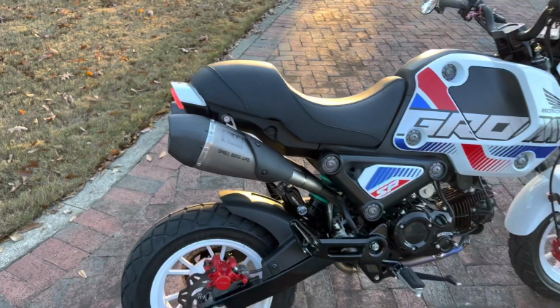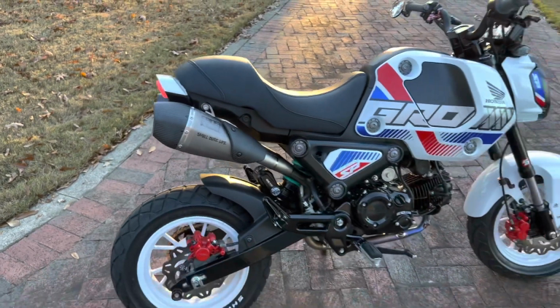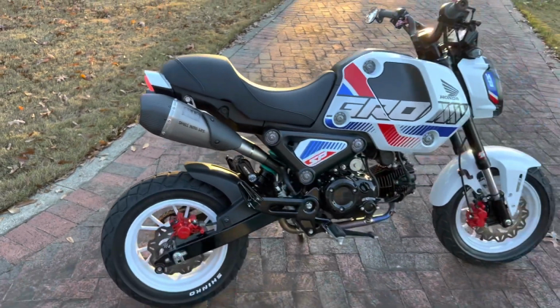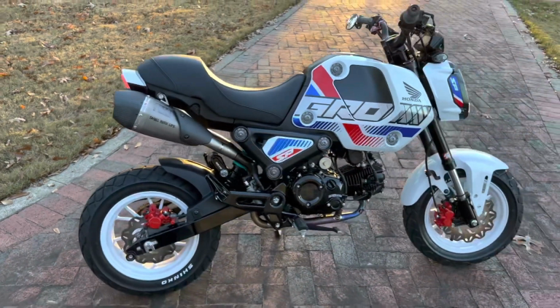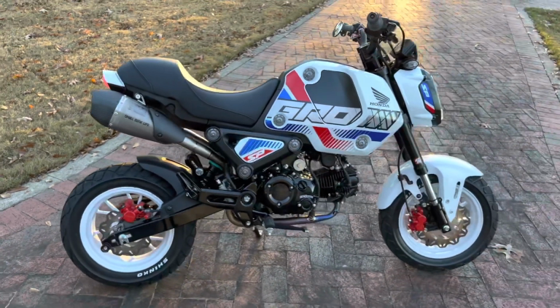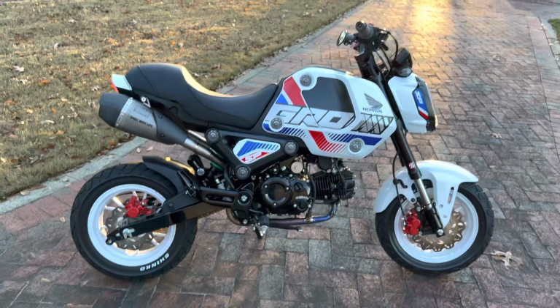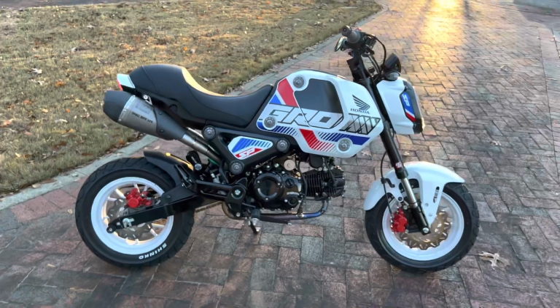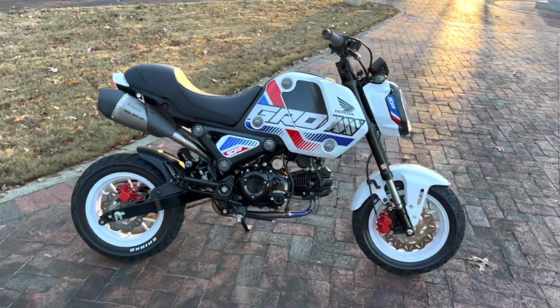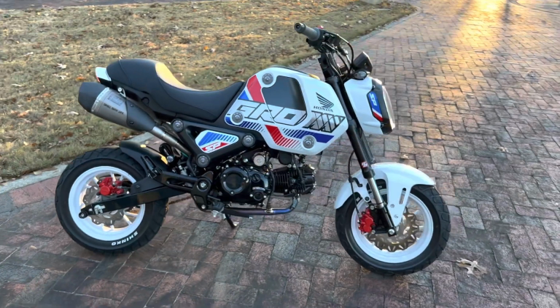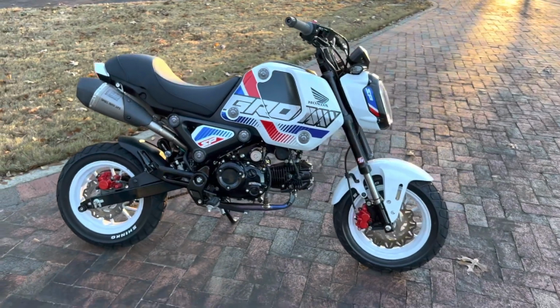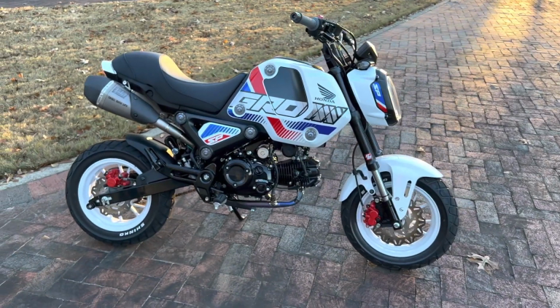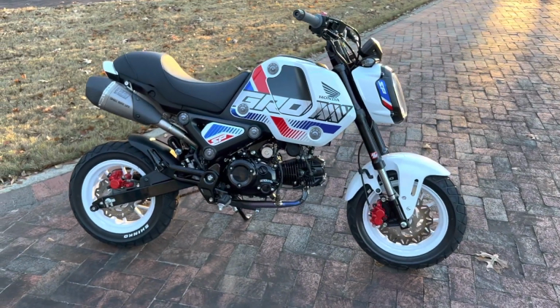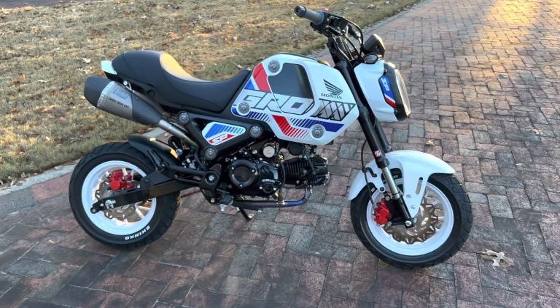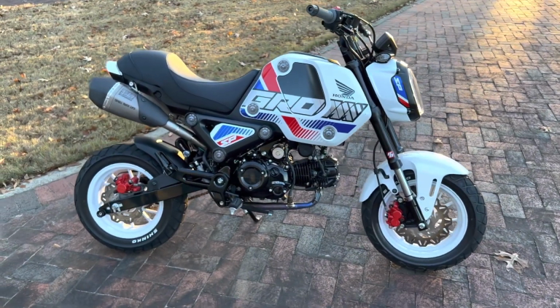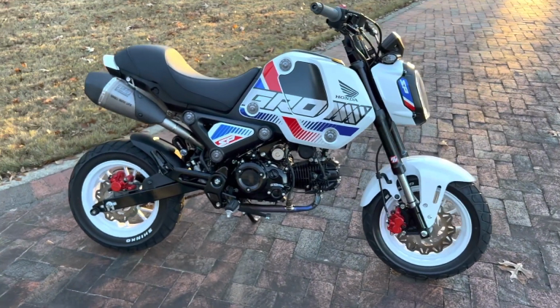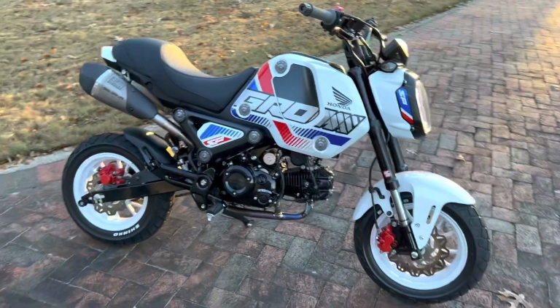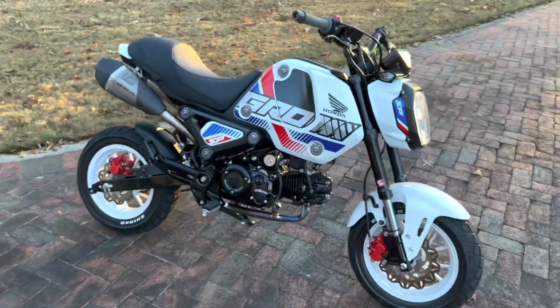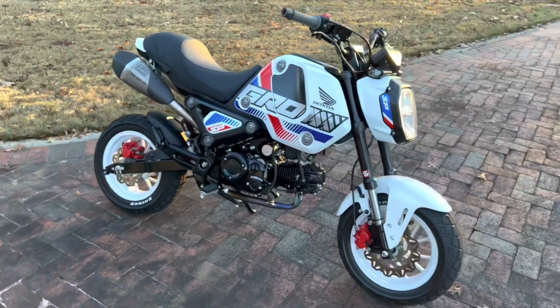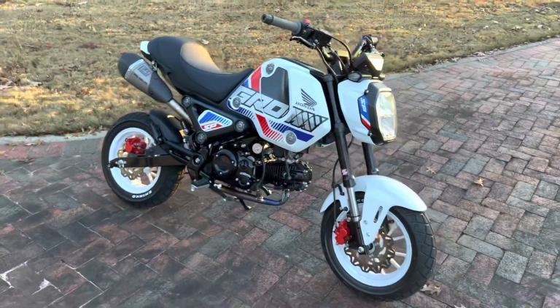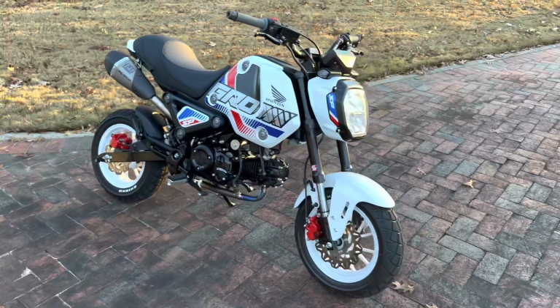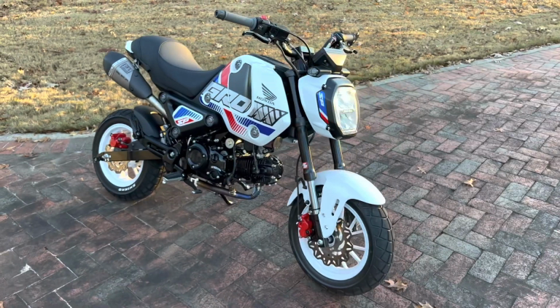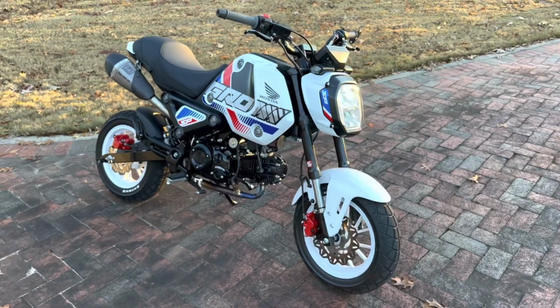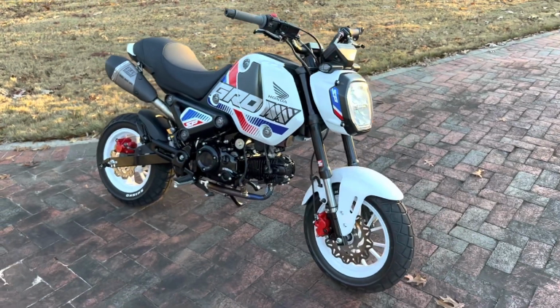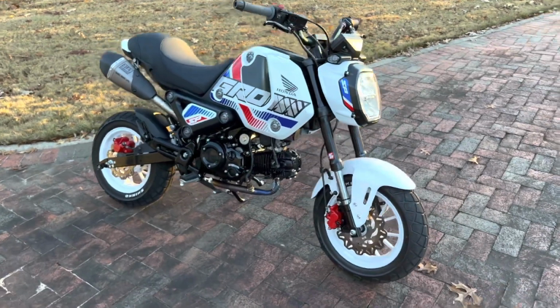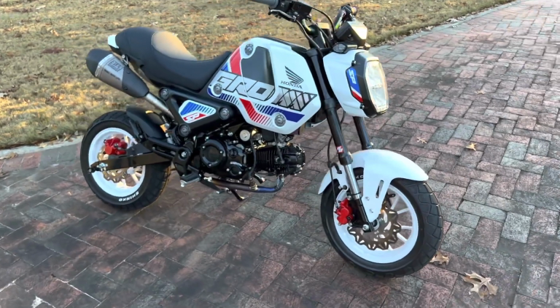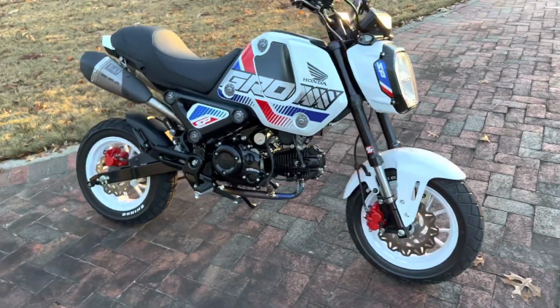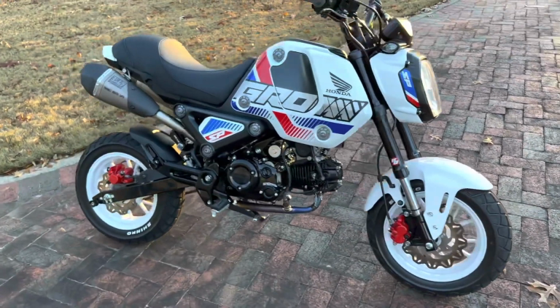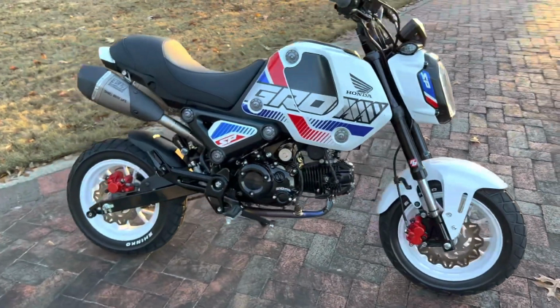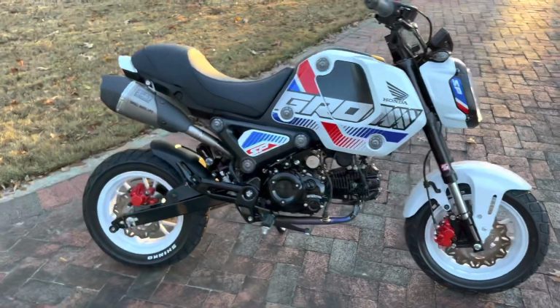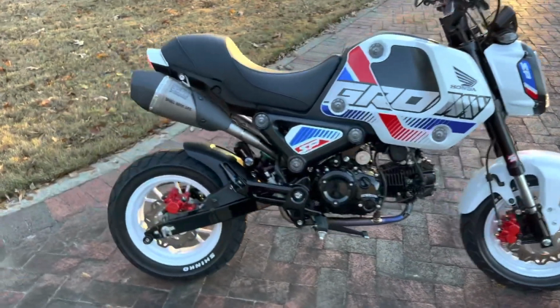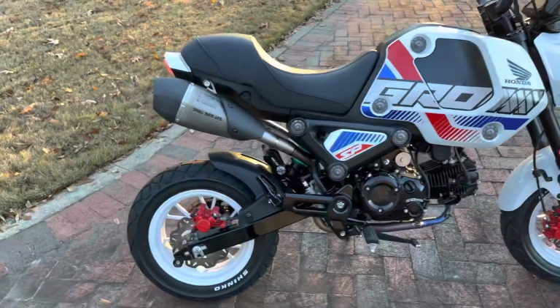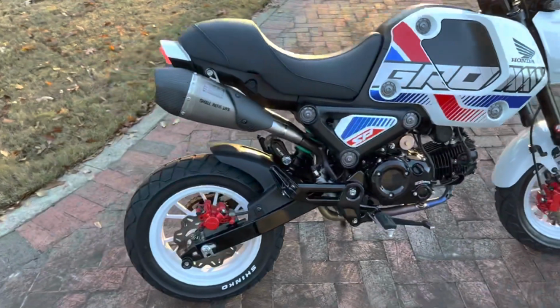Giving you guys a little walk-around of the bike with the 2200 gram SP. I'd say it's nothing special but I'd be lying to you — this bike's pretty rad.